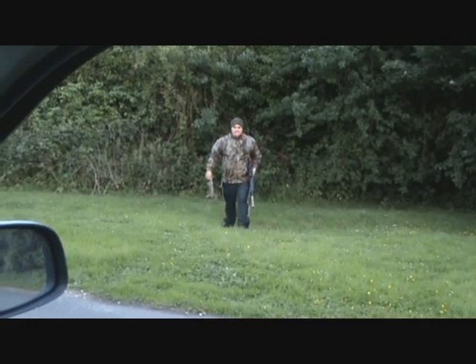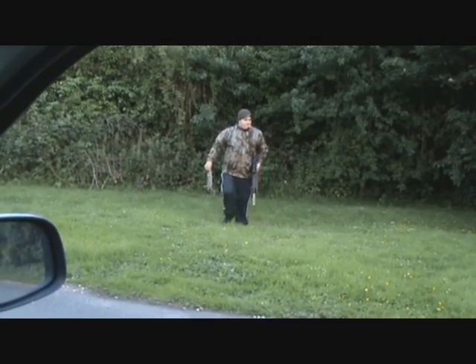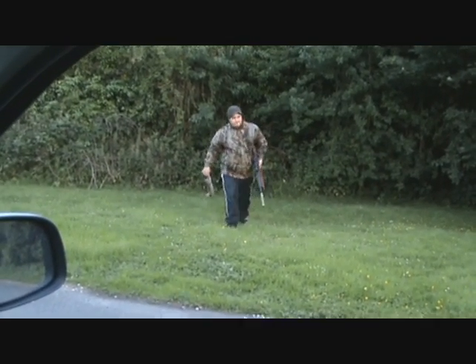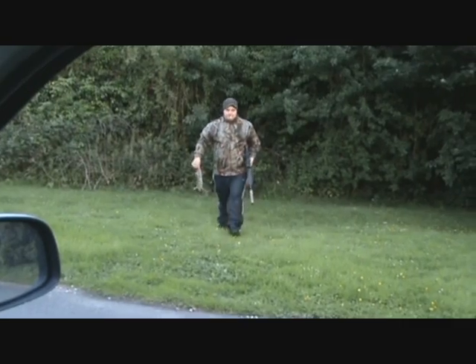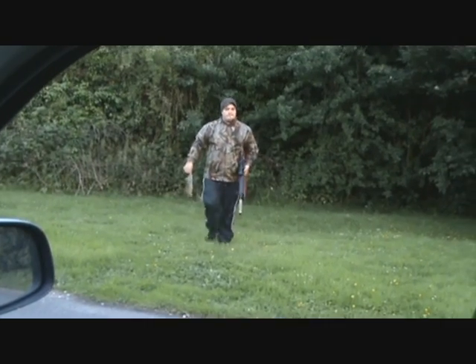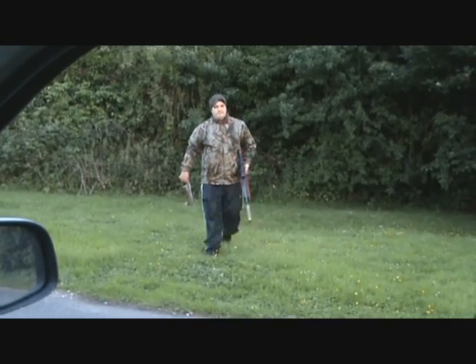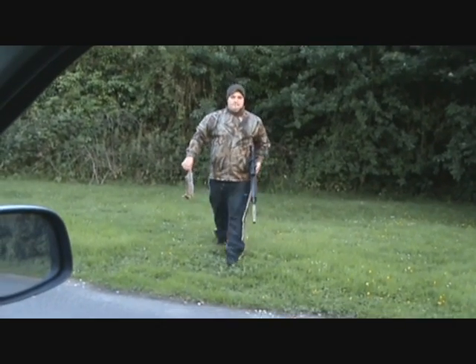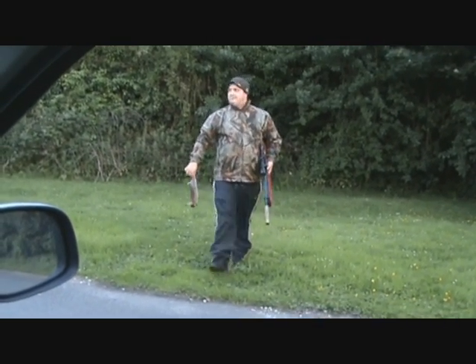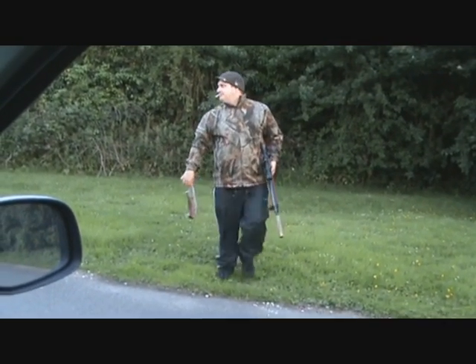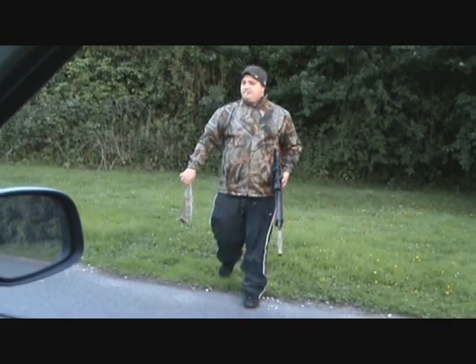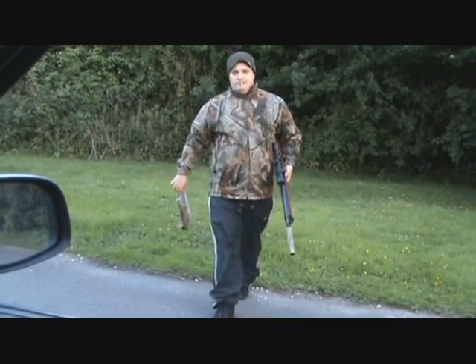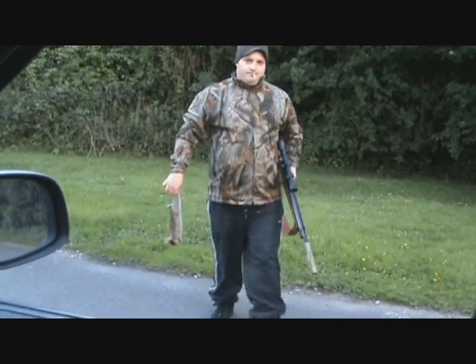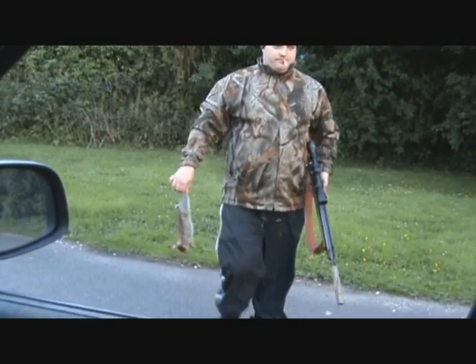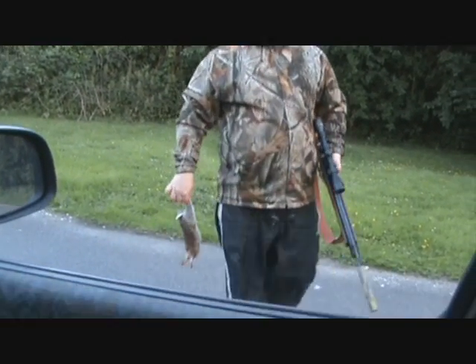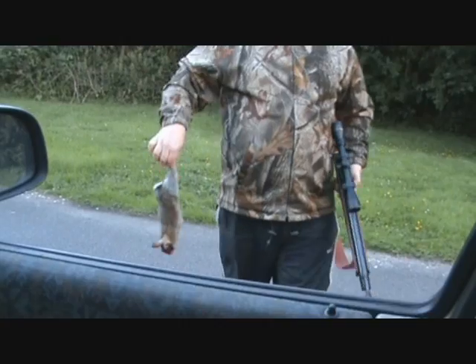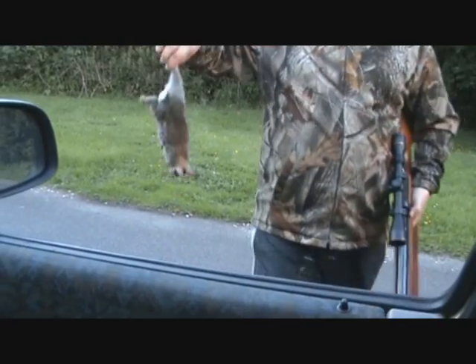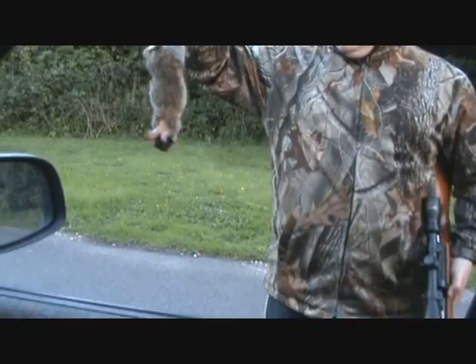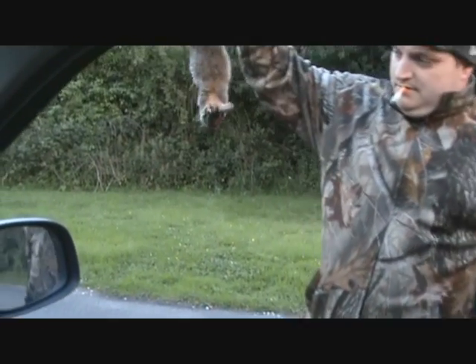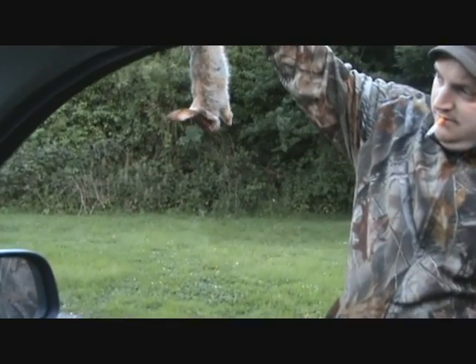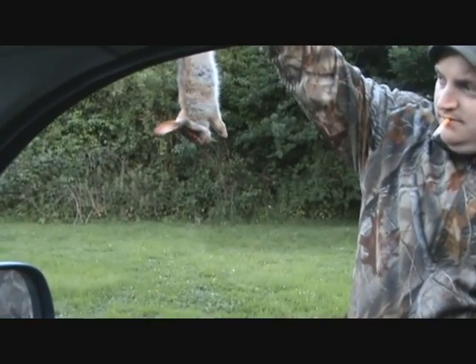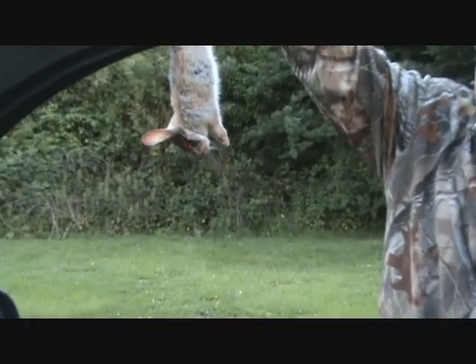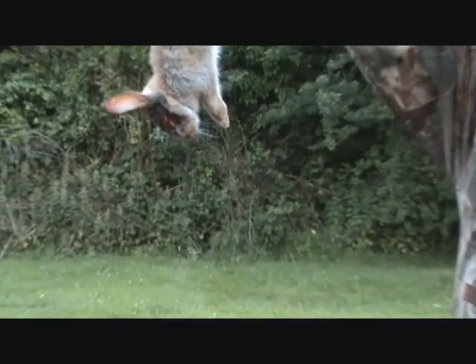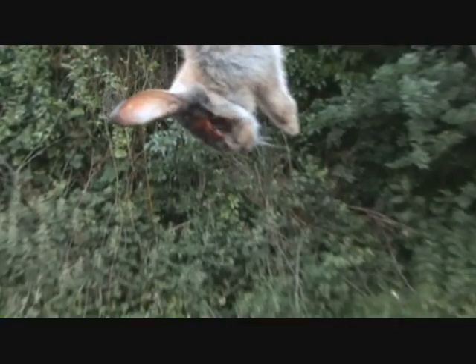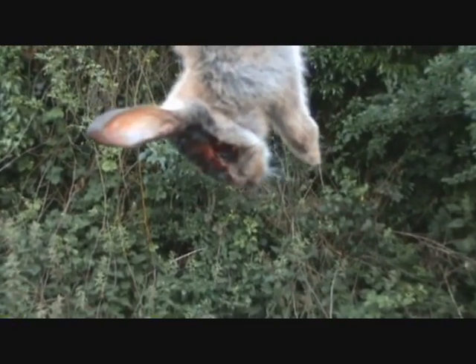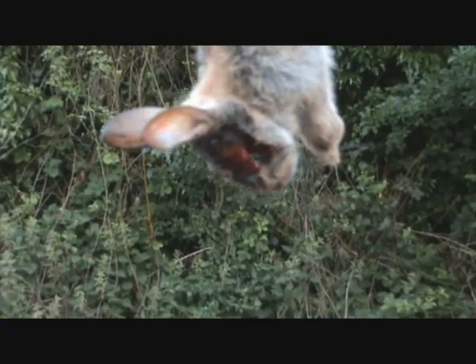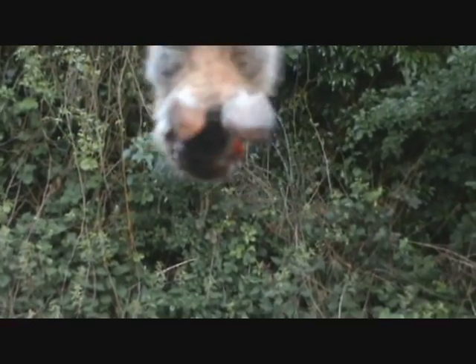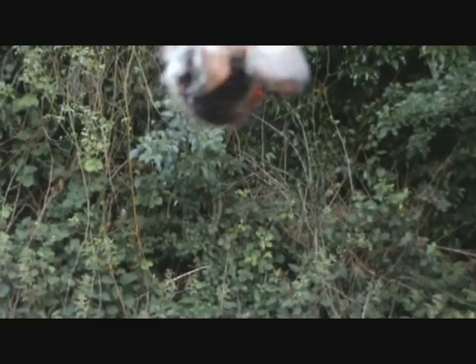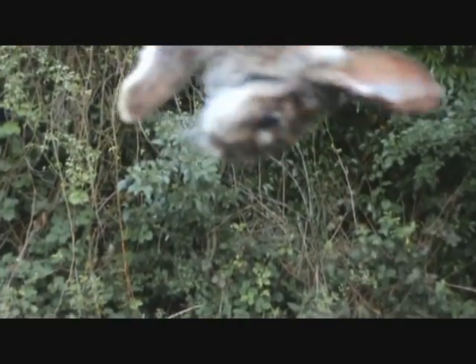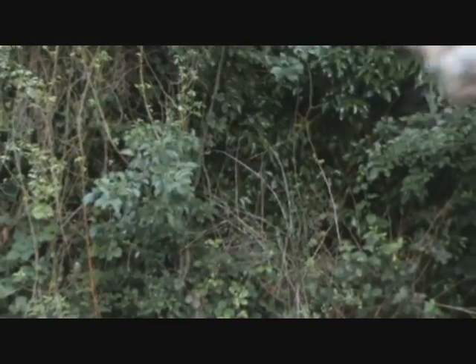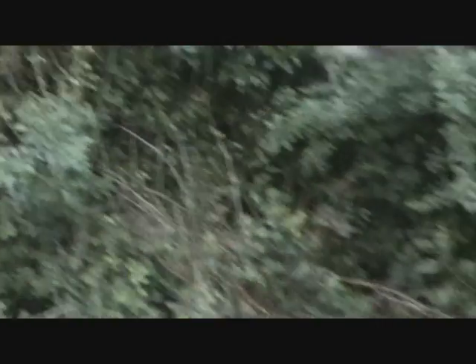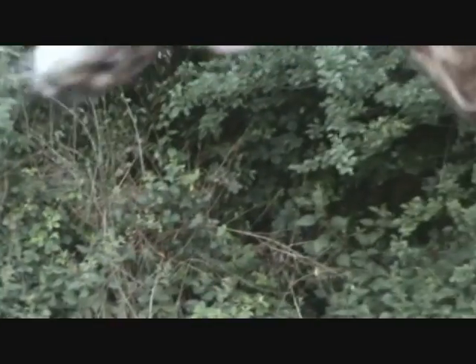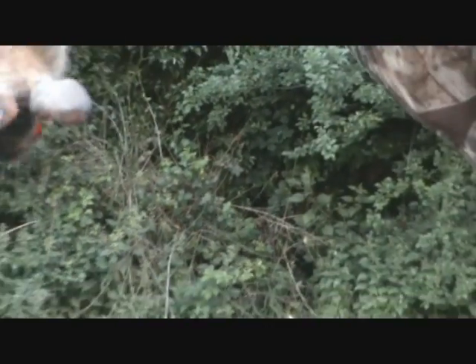There he comes with his rabbit. Nicely shot, mister. Nice headshot.